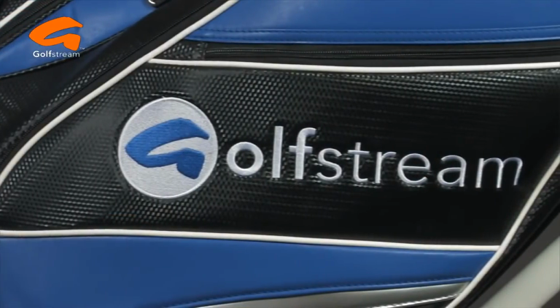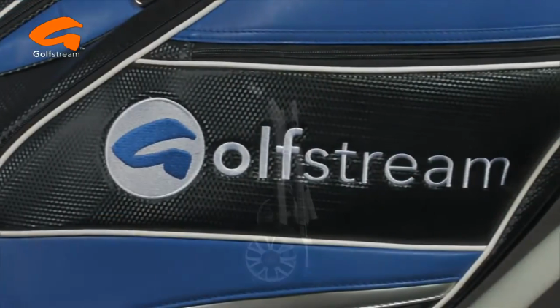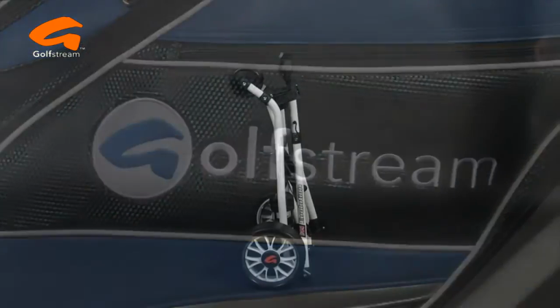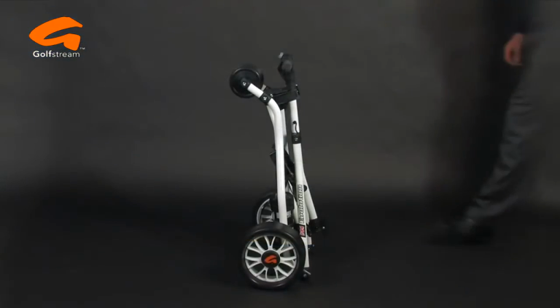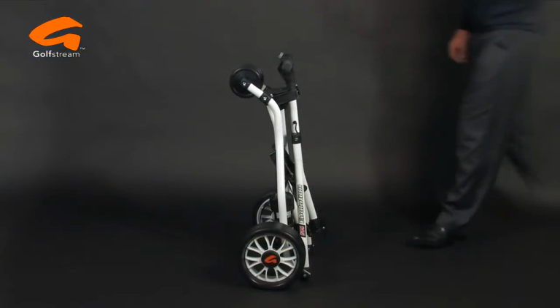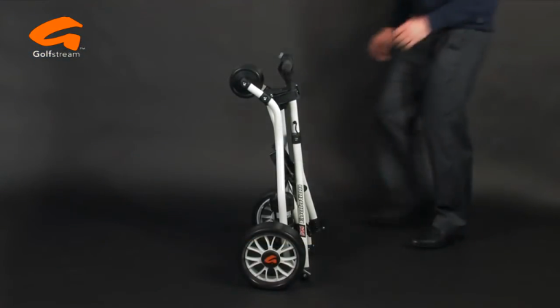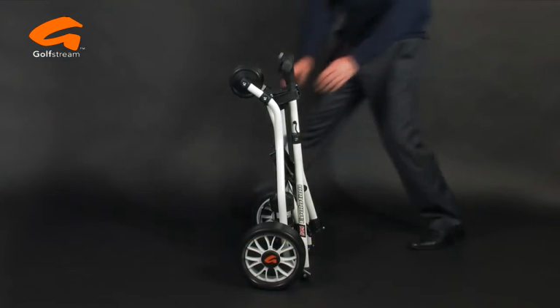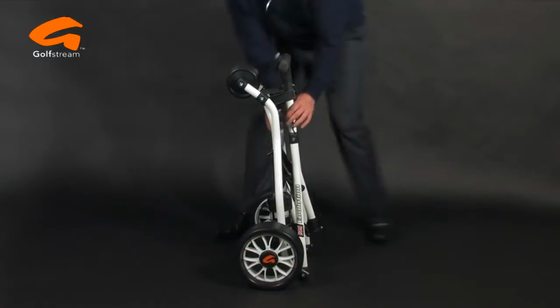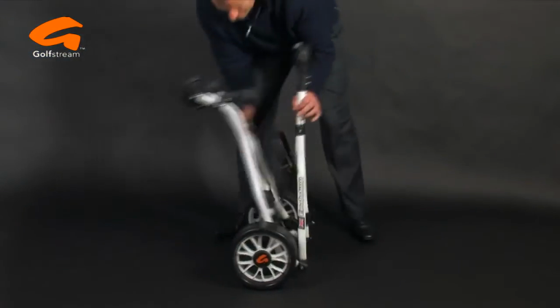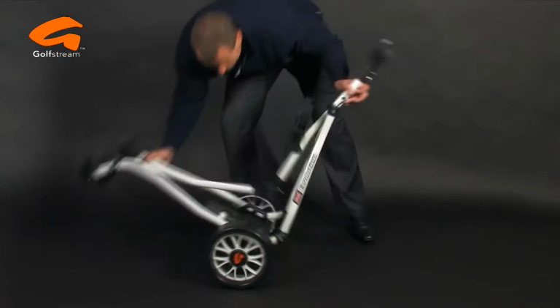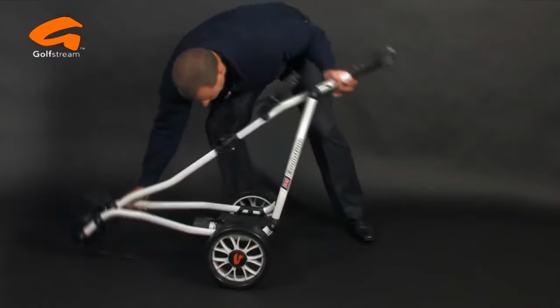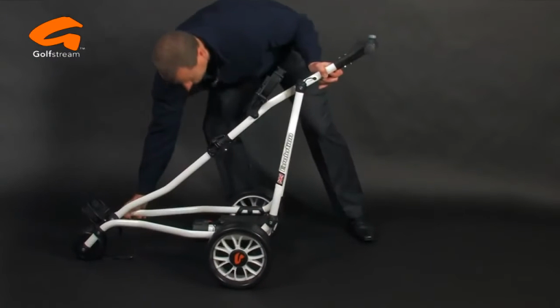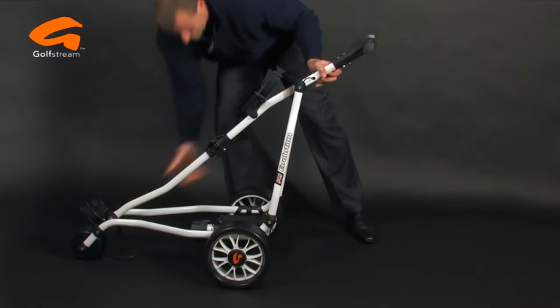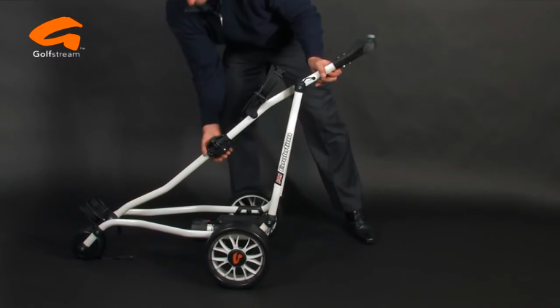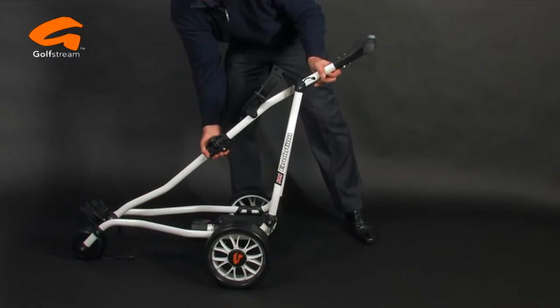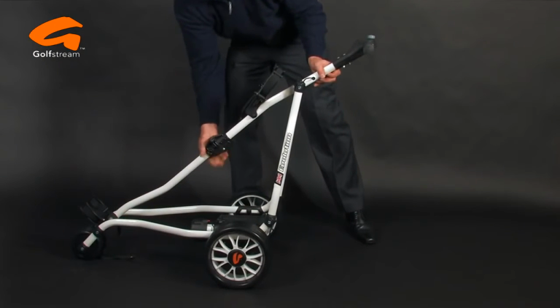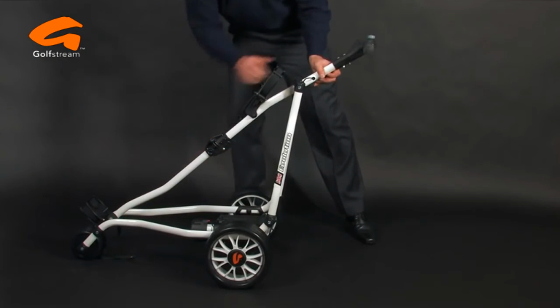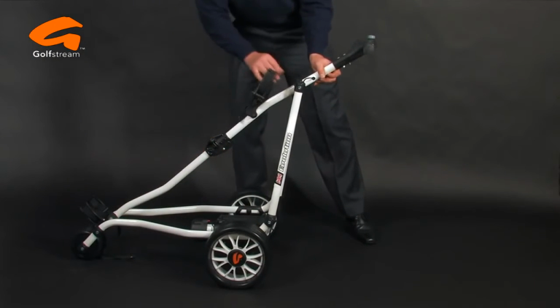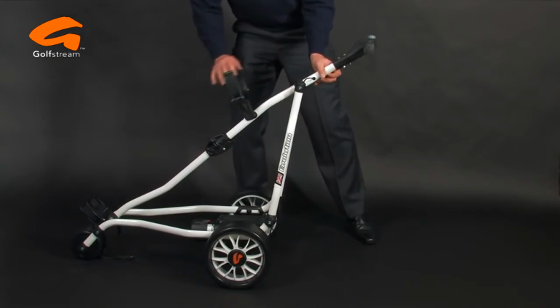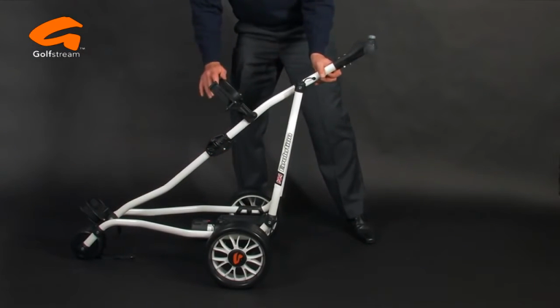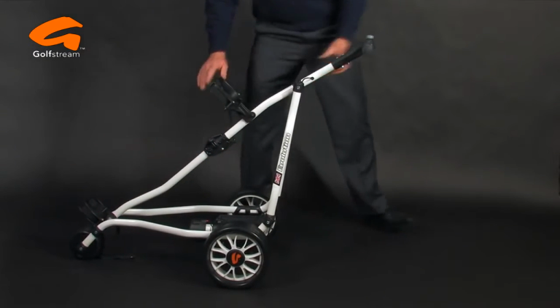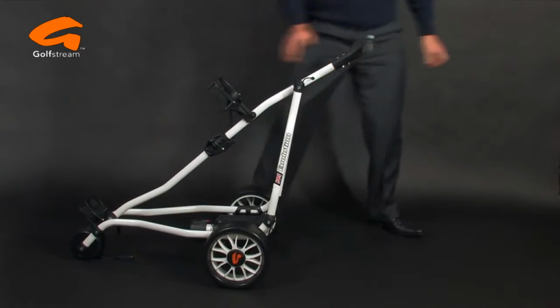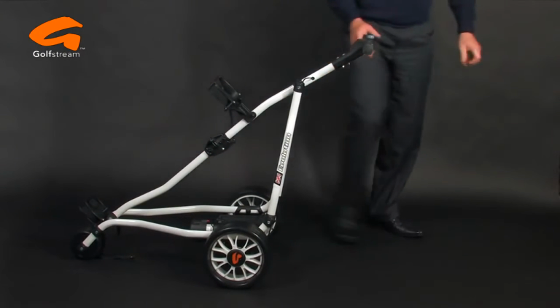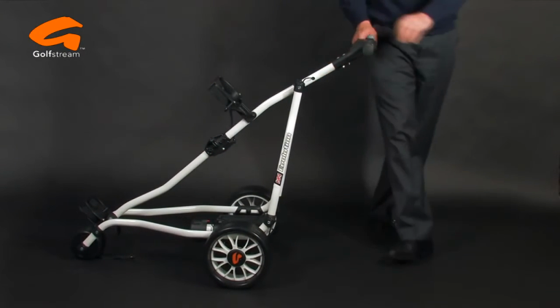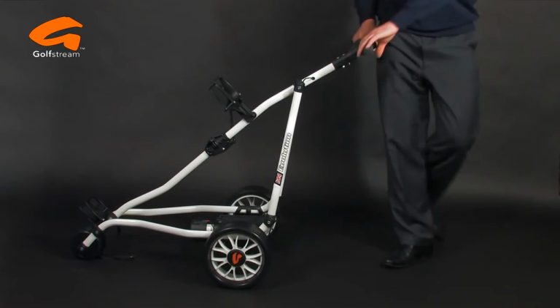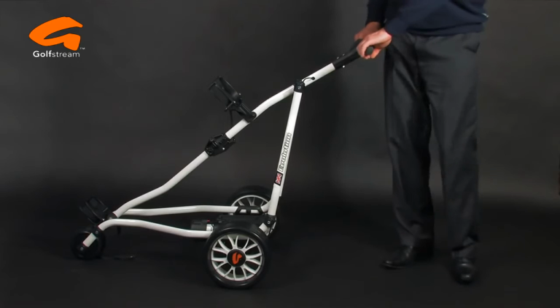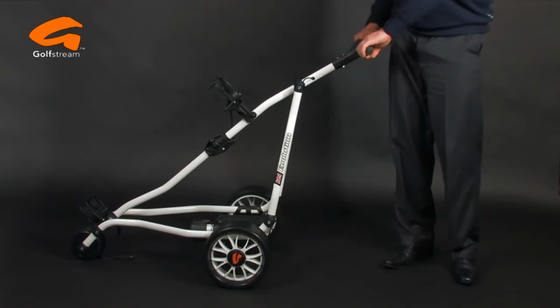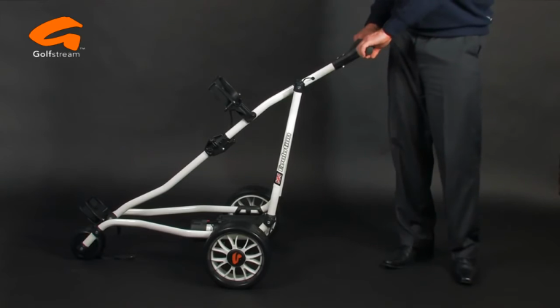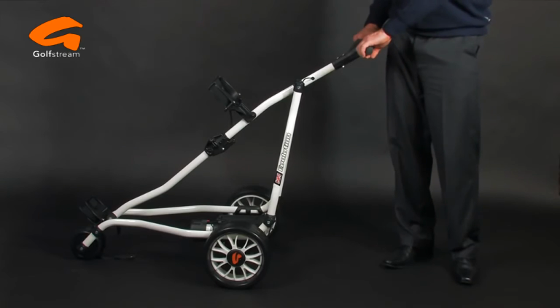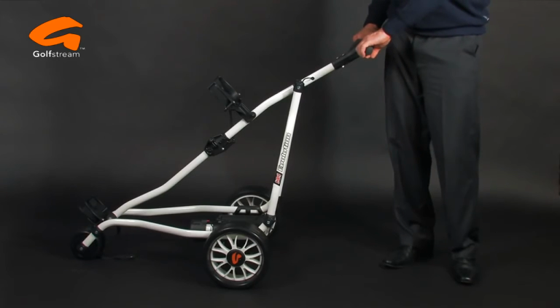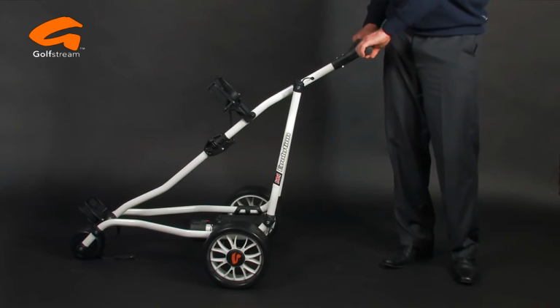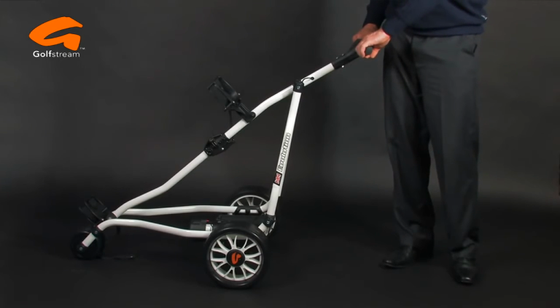The lightweight aluminium frame snaps solidly together in seconds with a simple, fuss-free, one-fold mechanism. It really is one of the easiest trolleys to use.